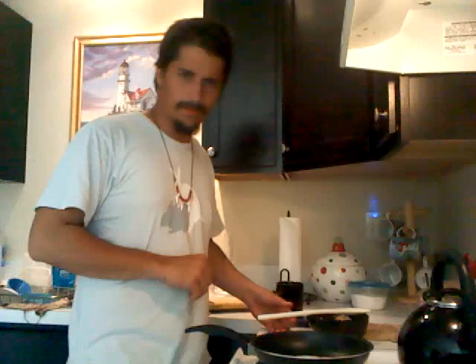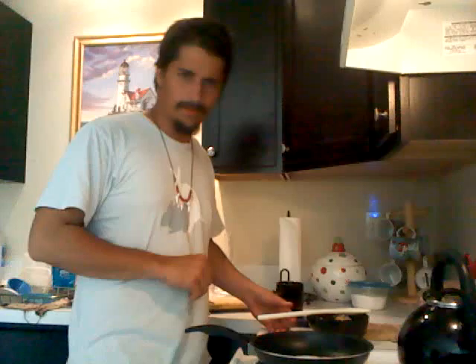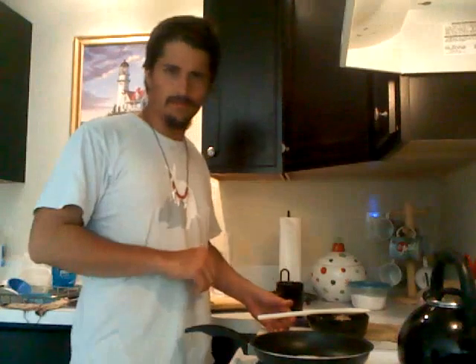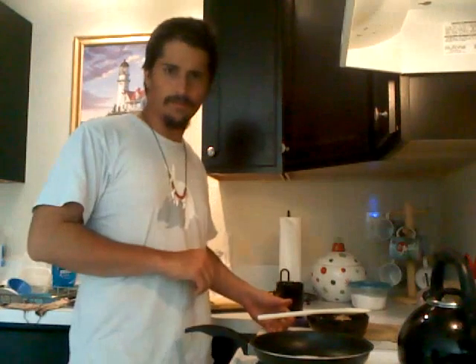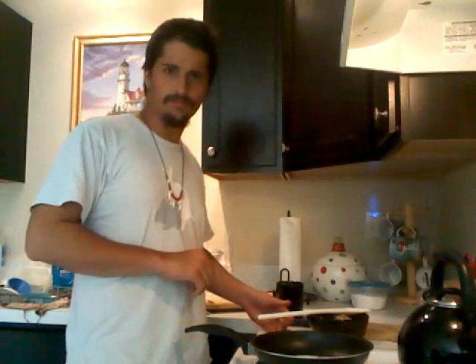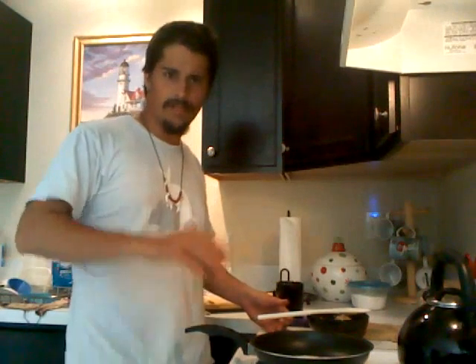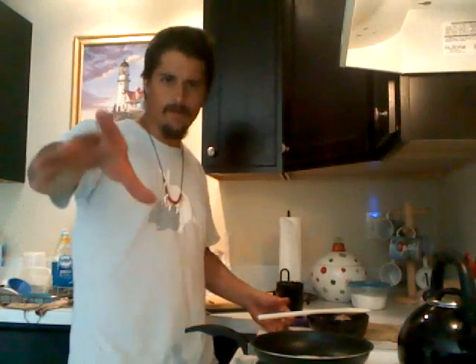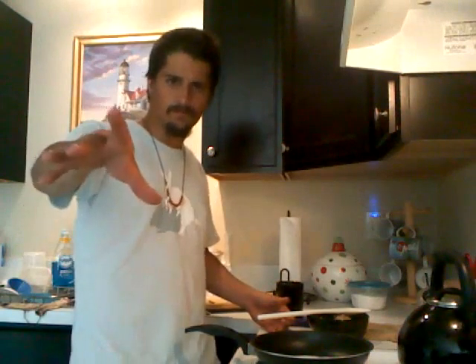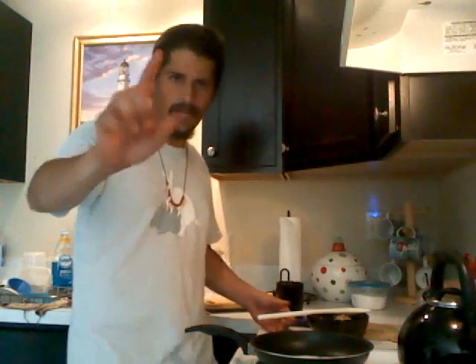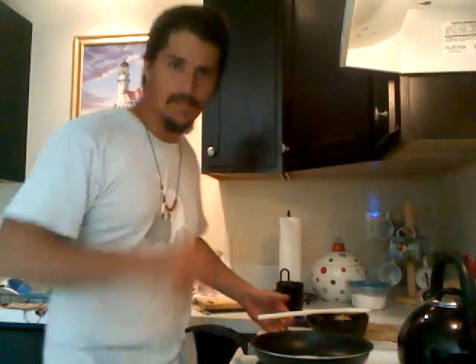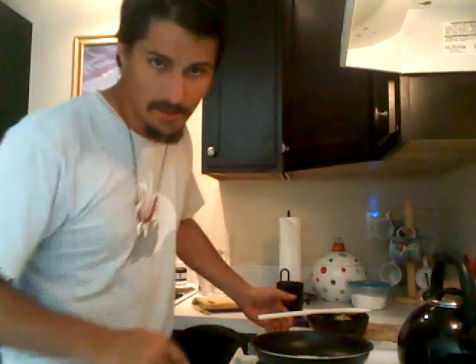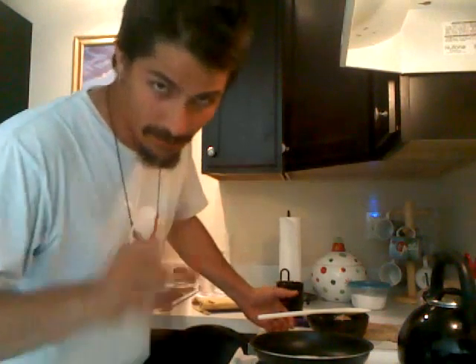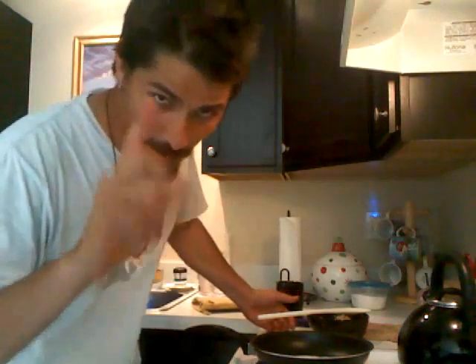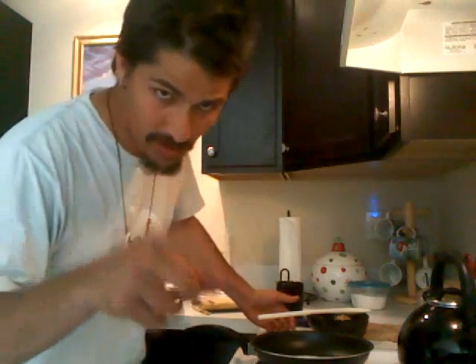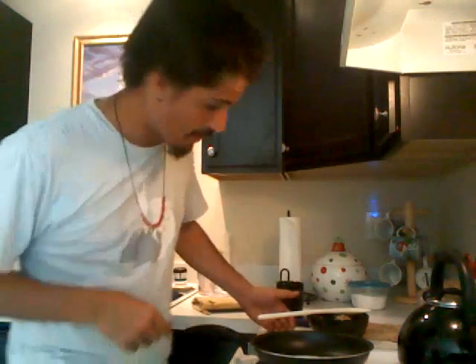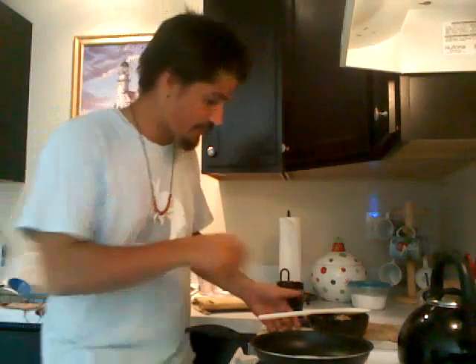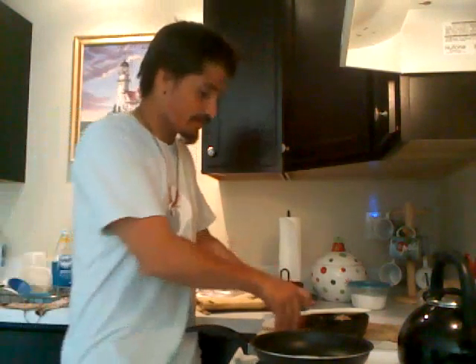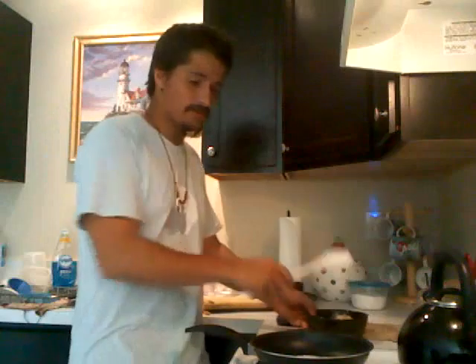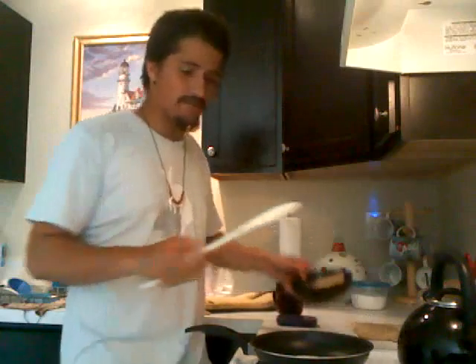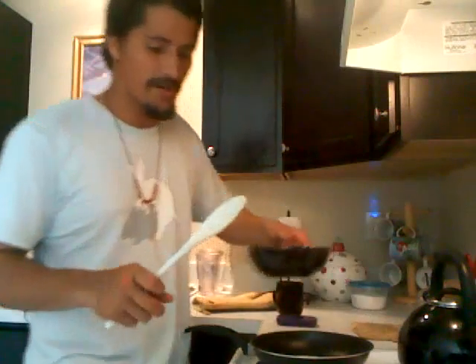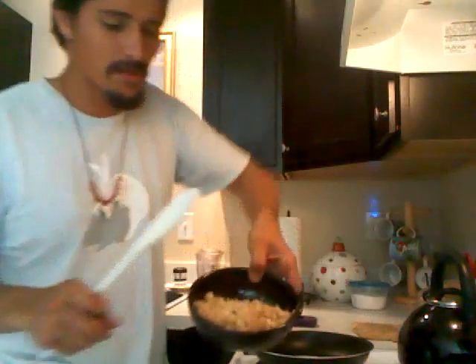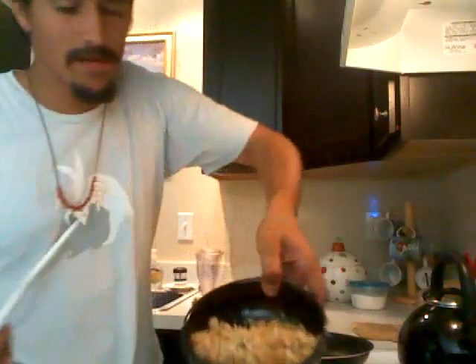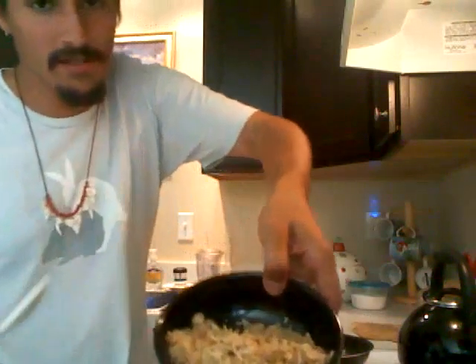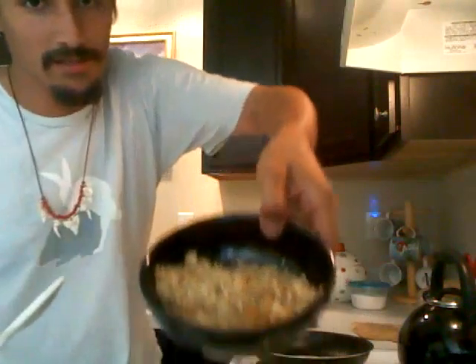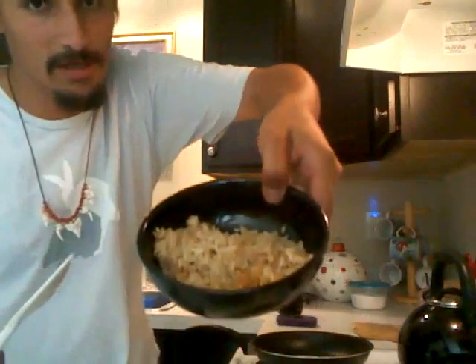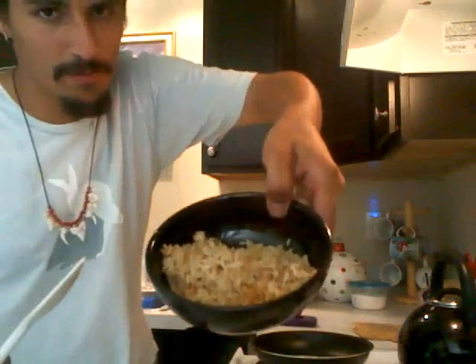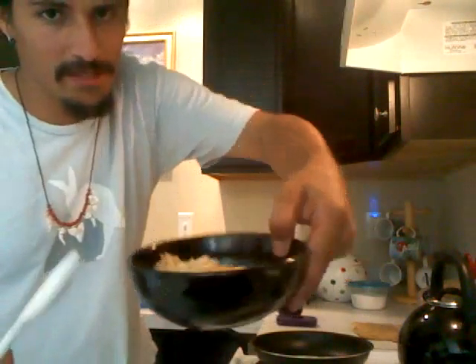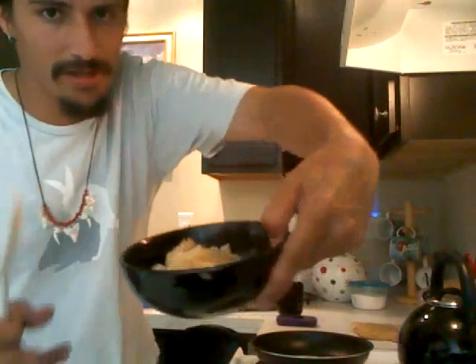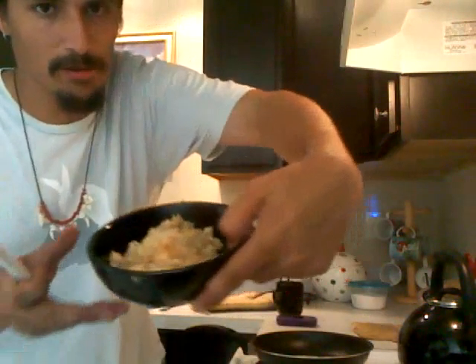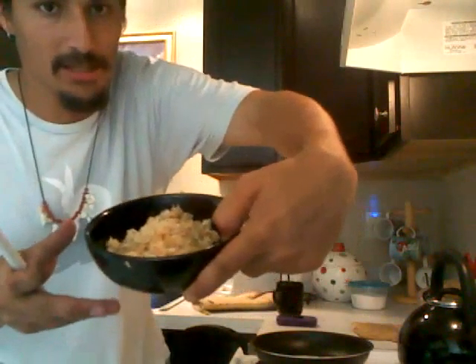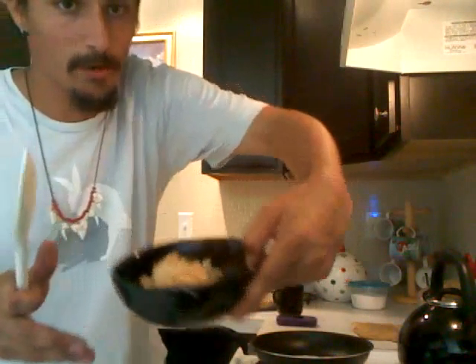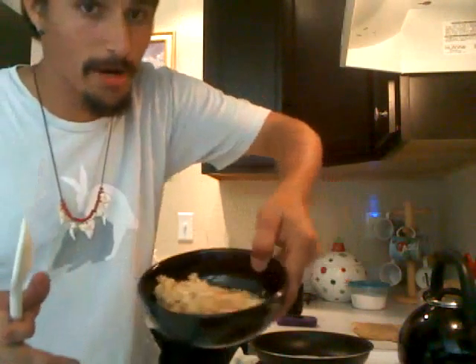Hi. So I'm teaching my friend Jared how to cook rice and how to simply make it so that it will last quite a while.